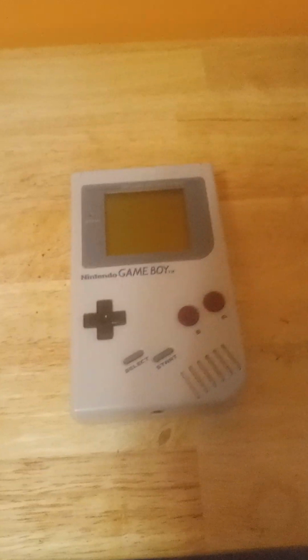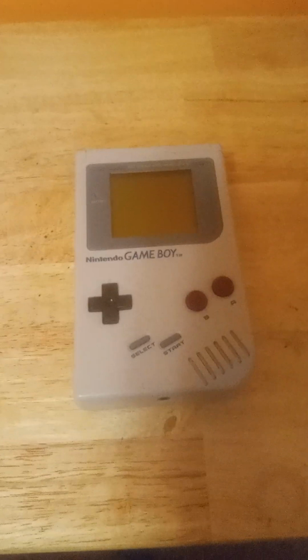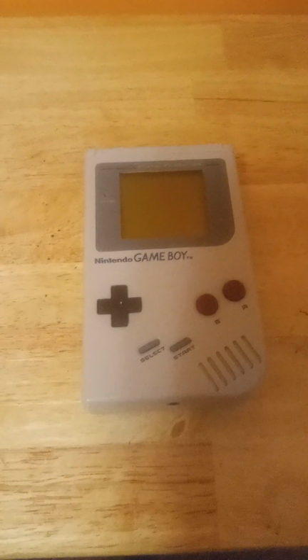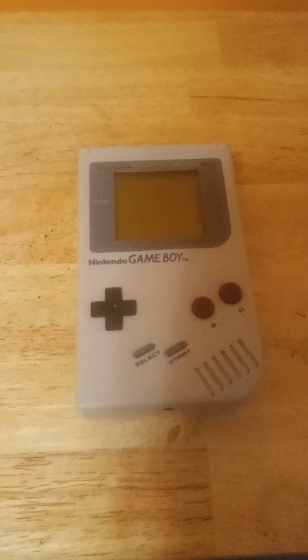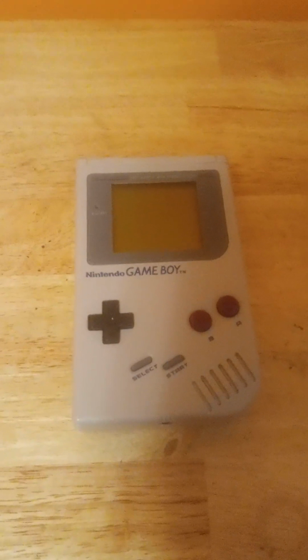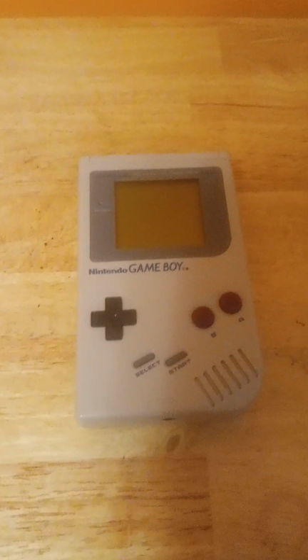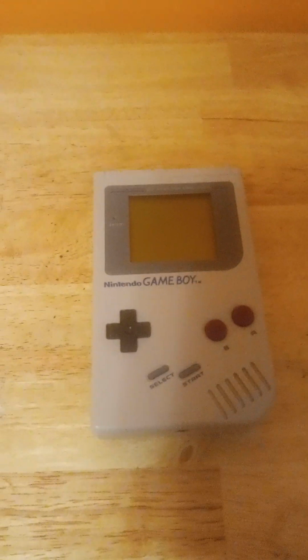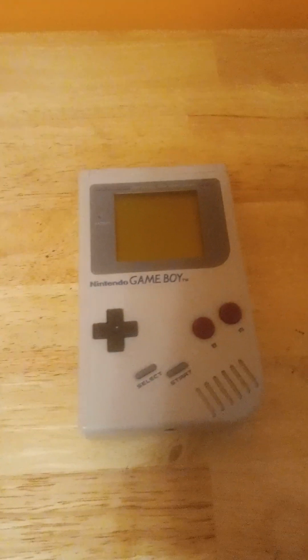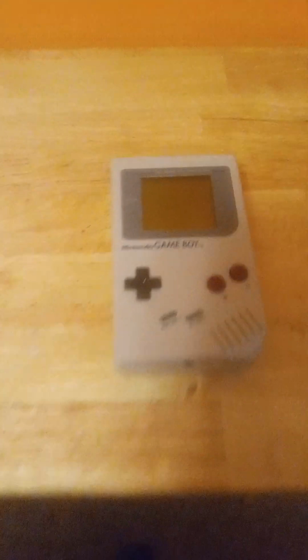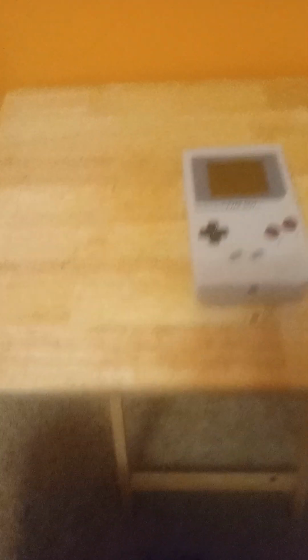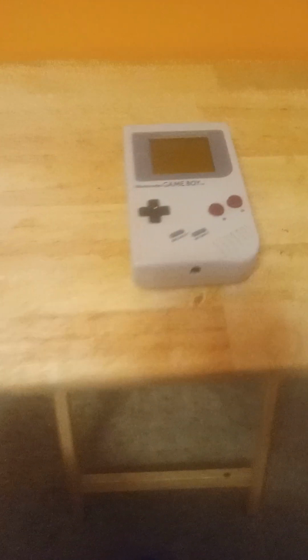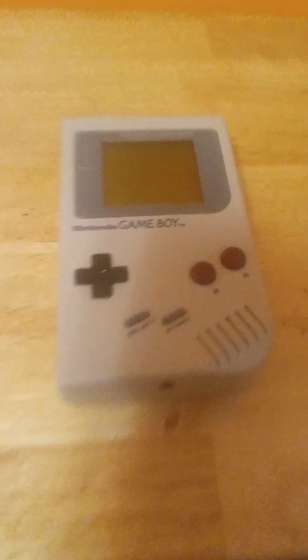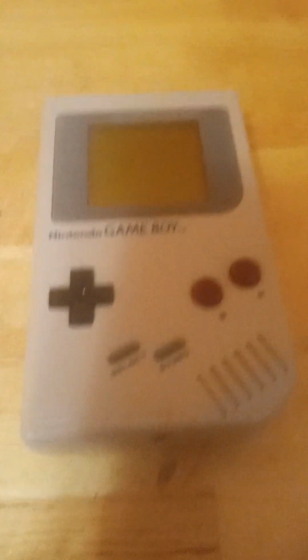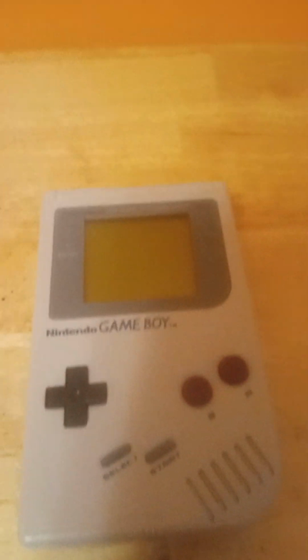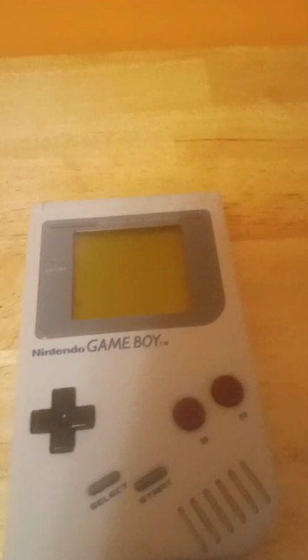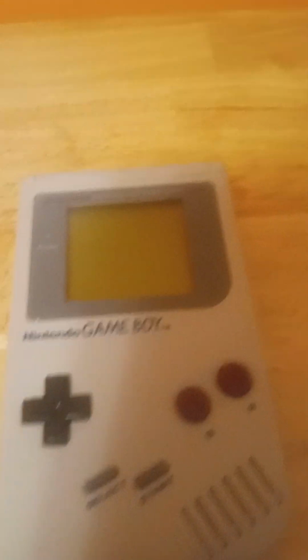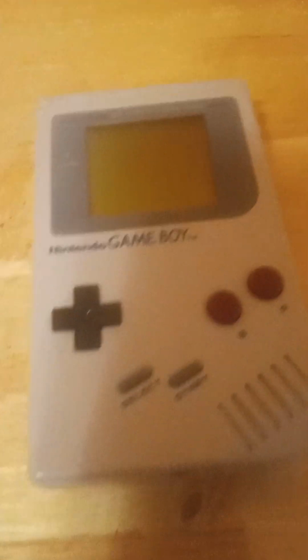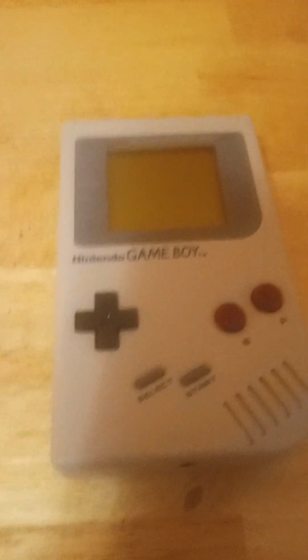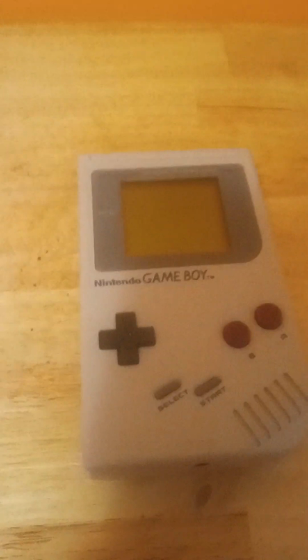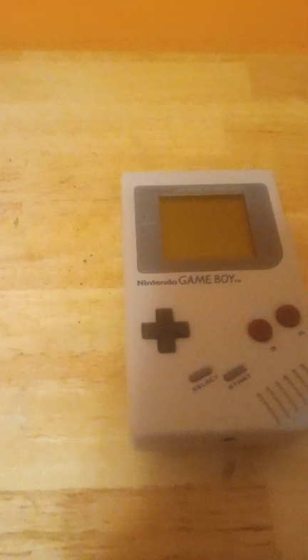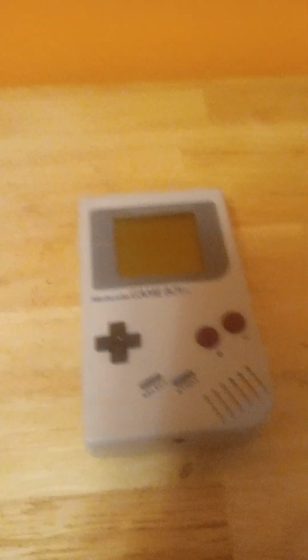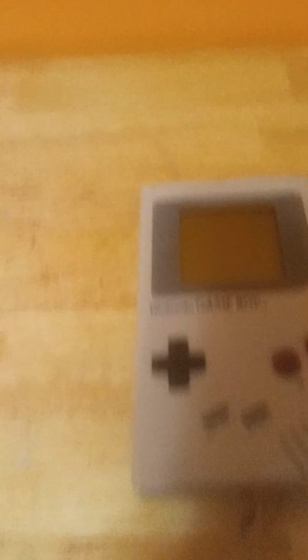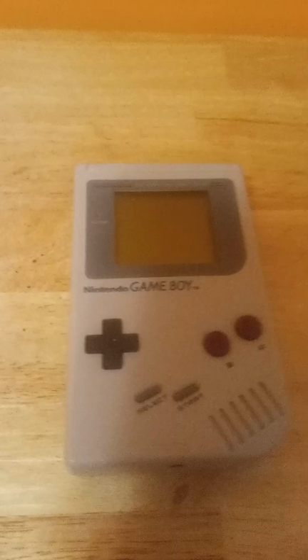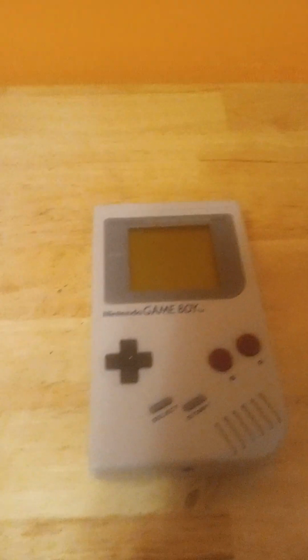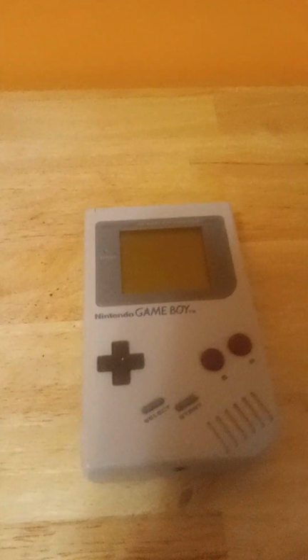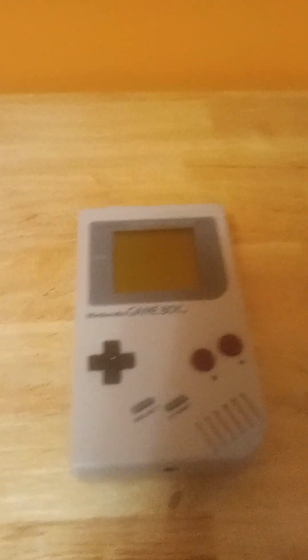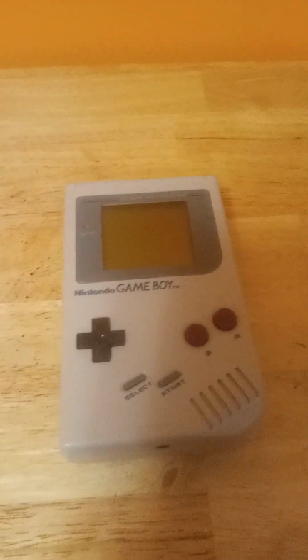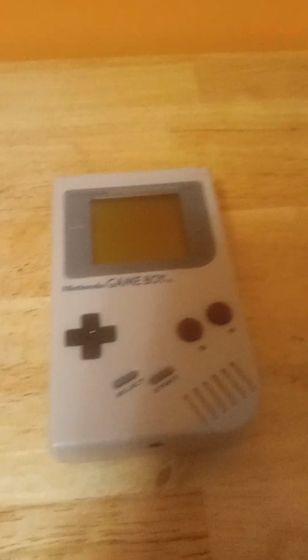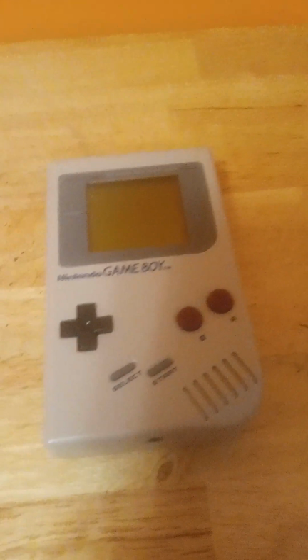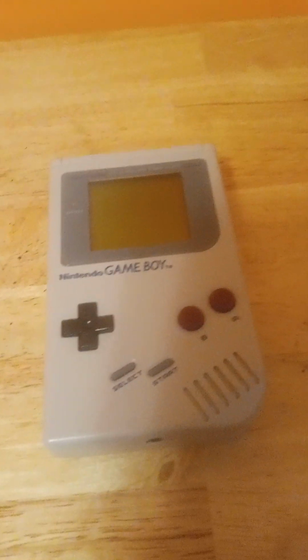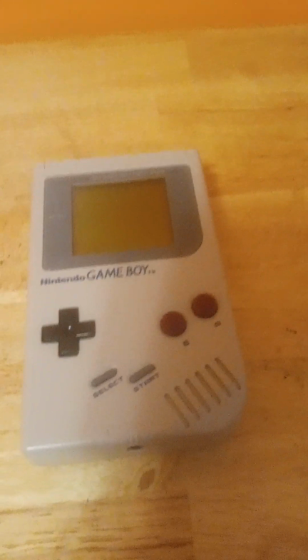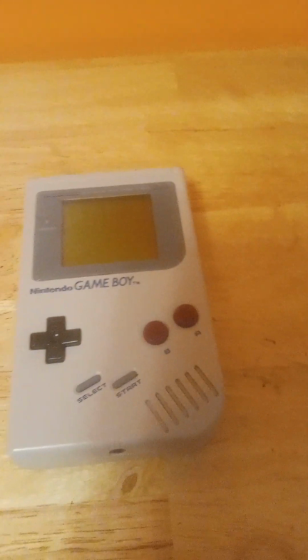This thing spanned a lifespan from '89 to 2003, literally in the middle of the GameCube's life. And there were a bunch of good games released for this, like Mario Land, Zelda: Link's Awakening, and Pokemon Red and Blue.